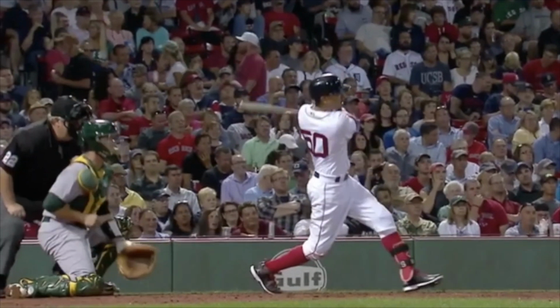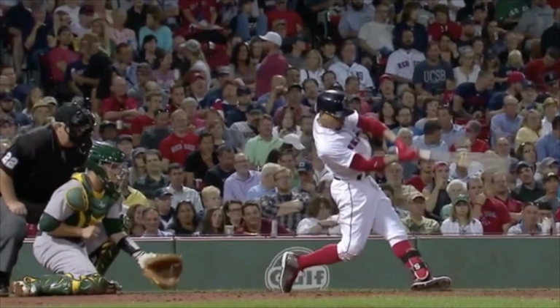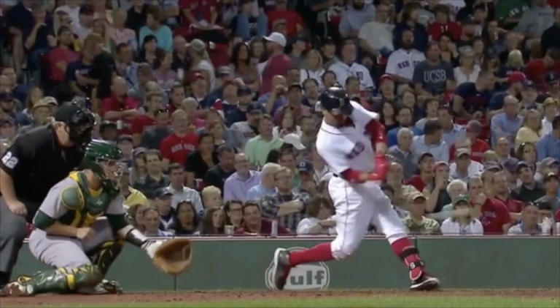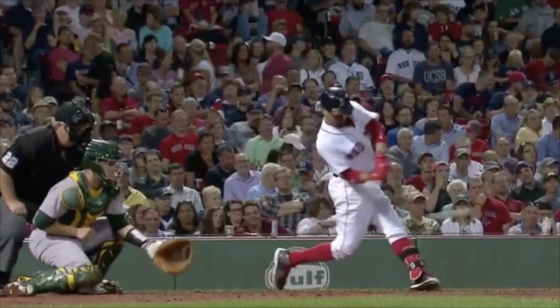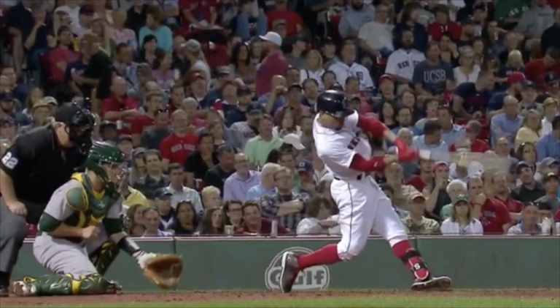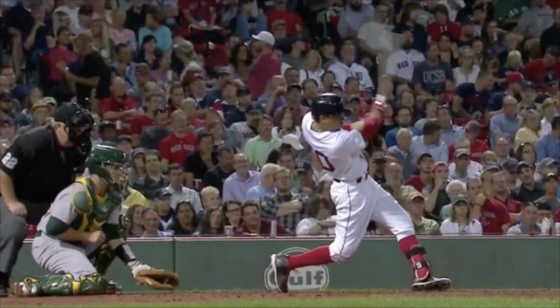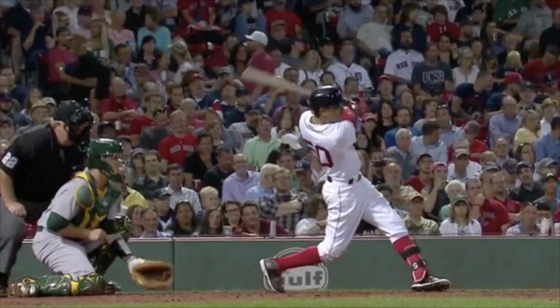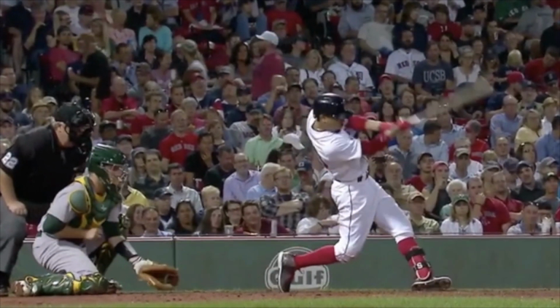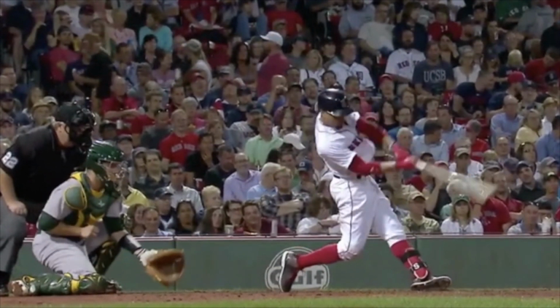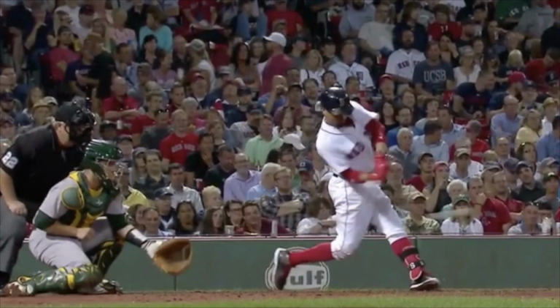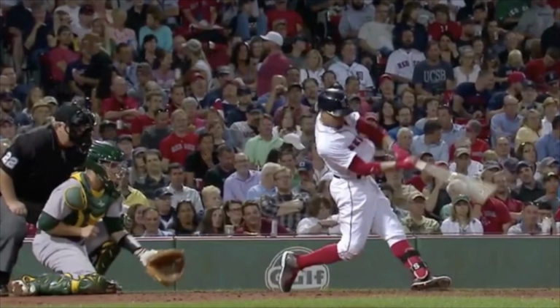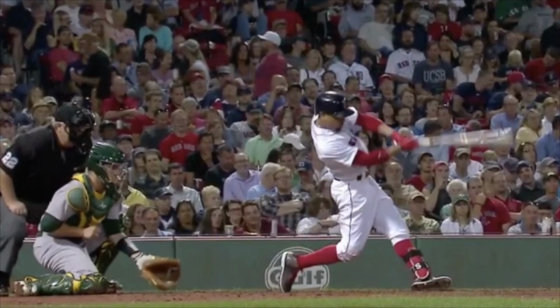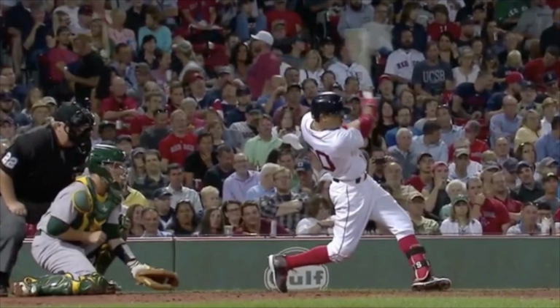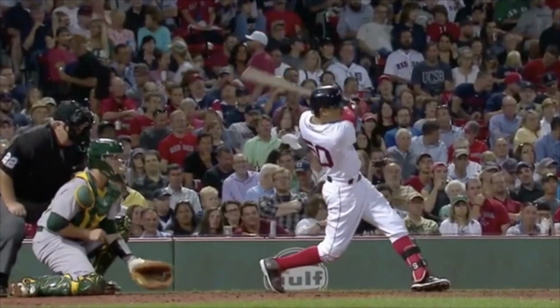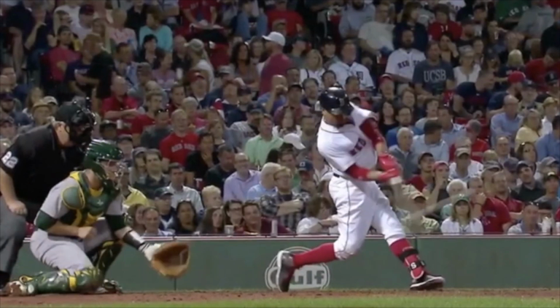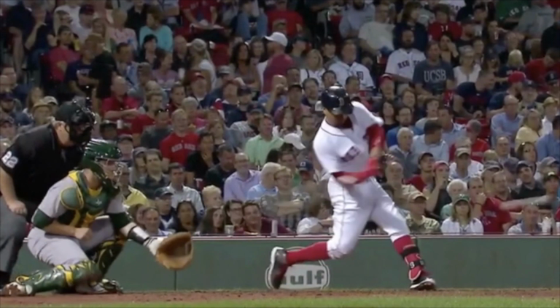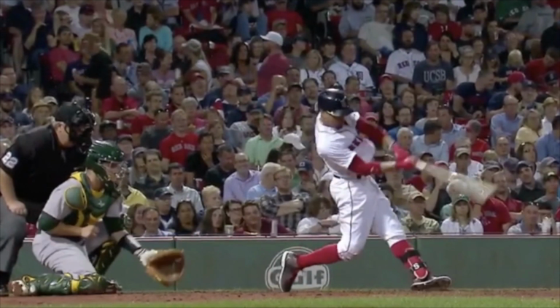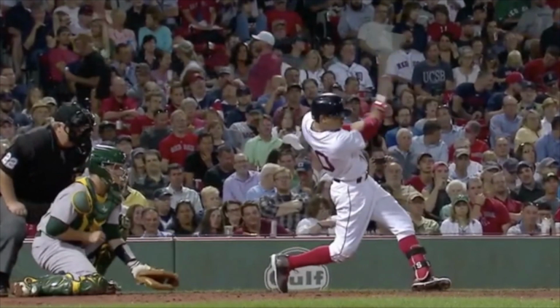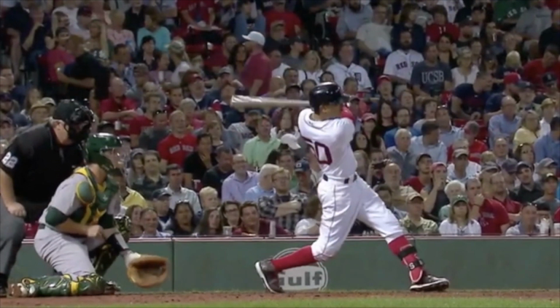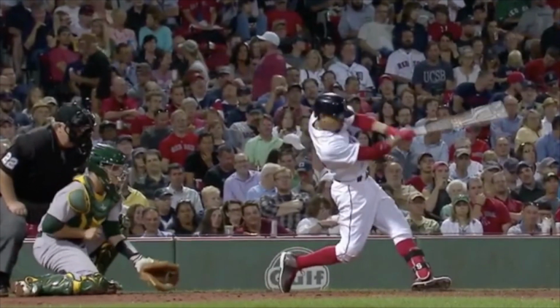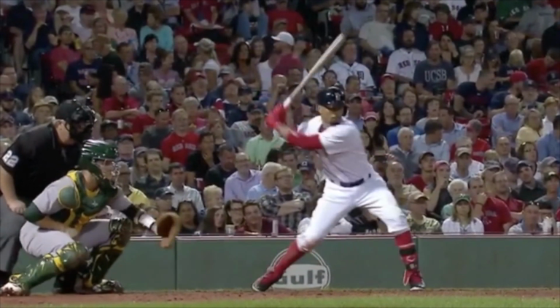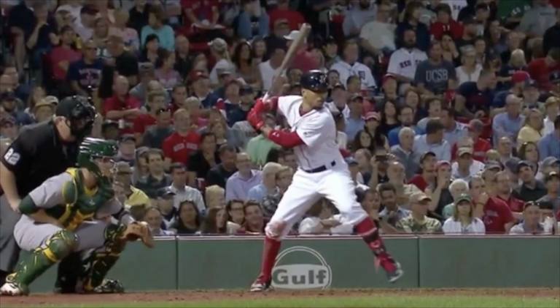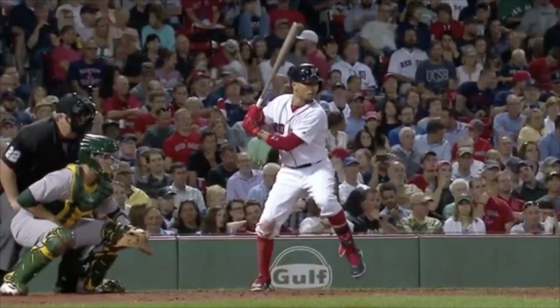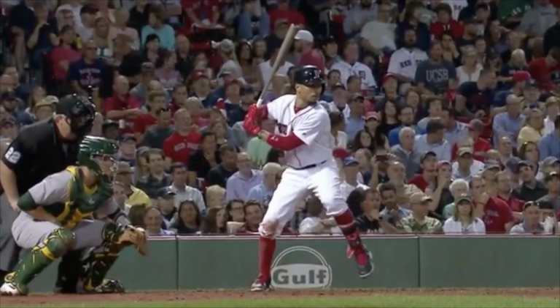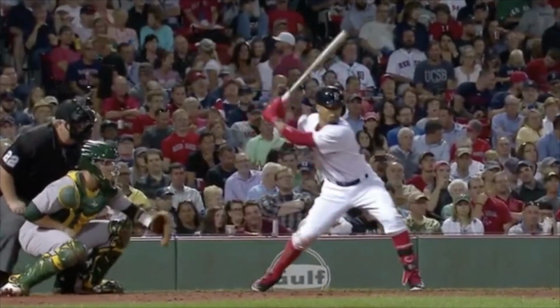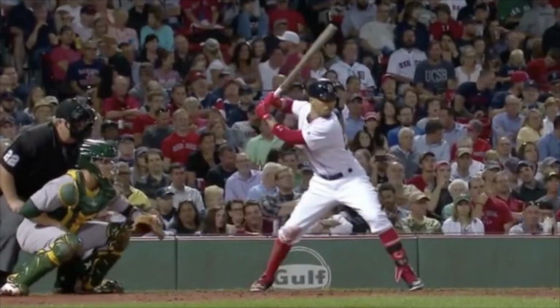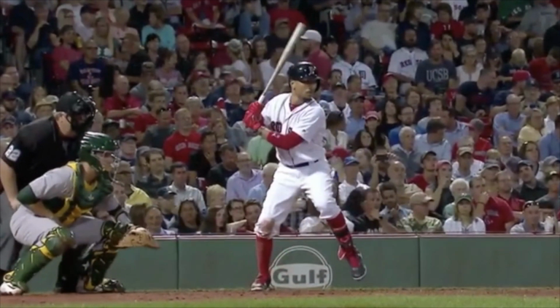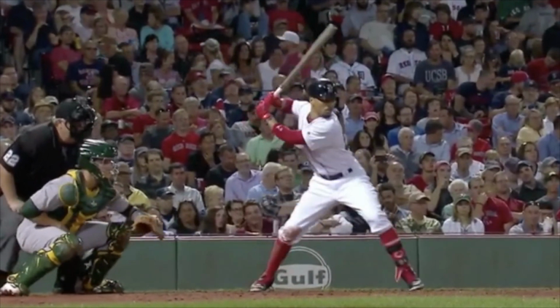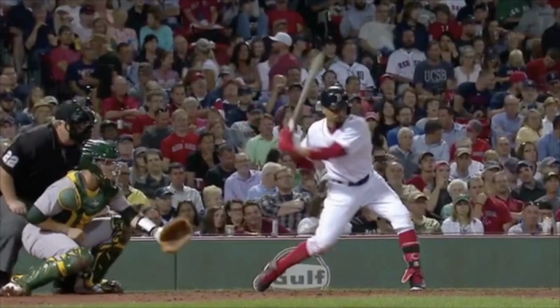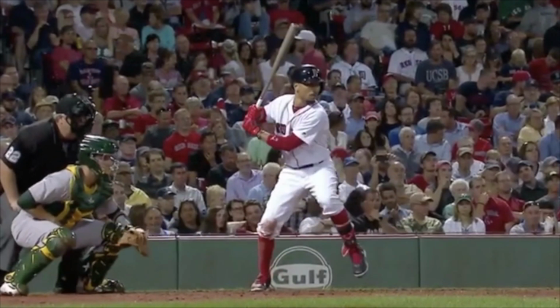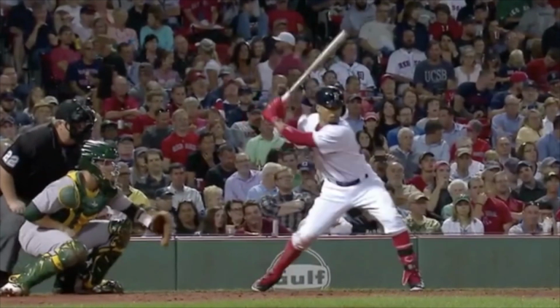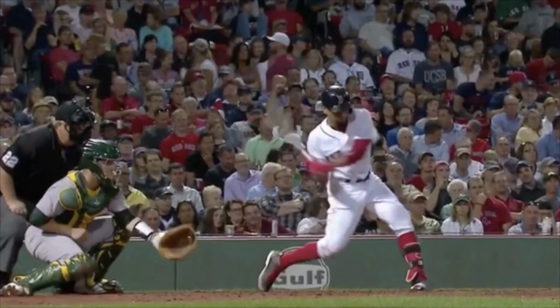He's able to just get up through the ball. So again, a couple of unique things that he does a little differently than a lot of hitters.